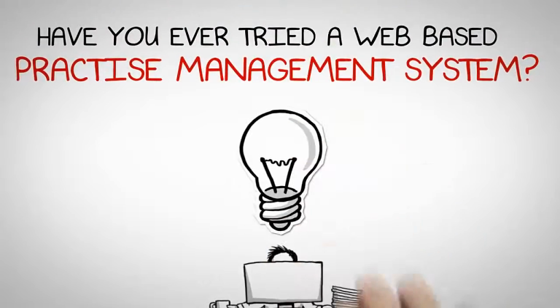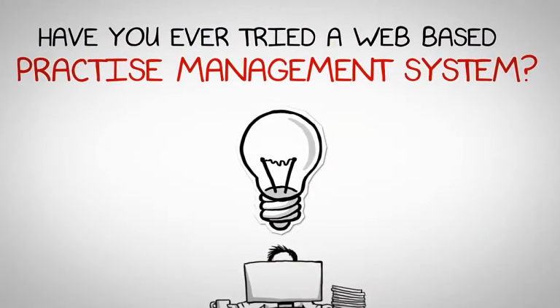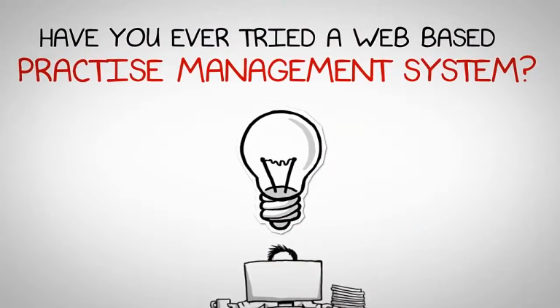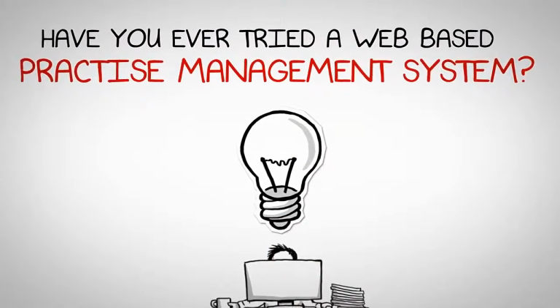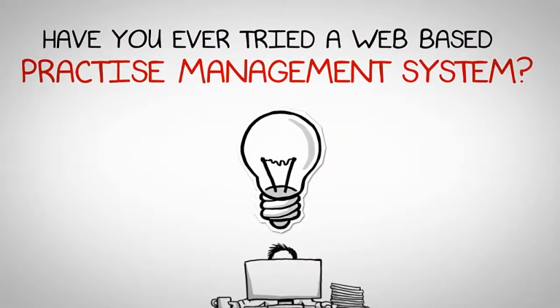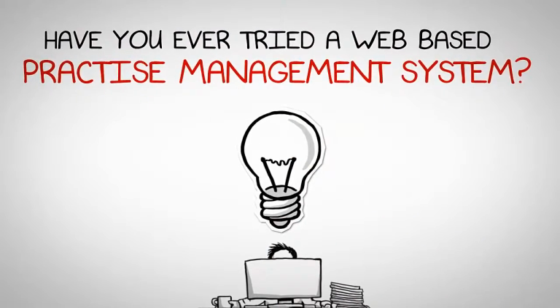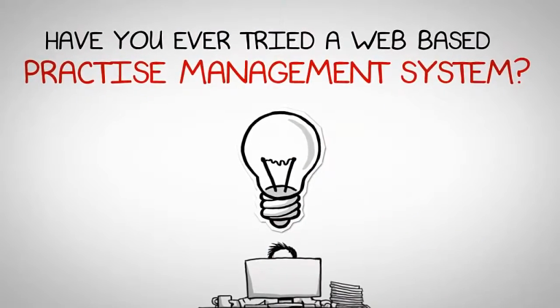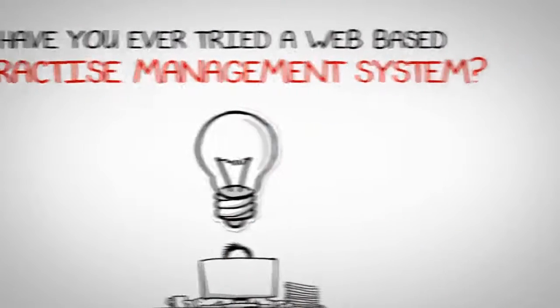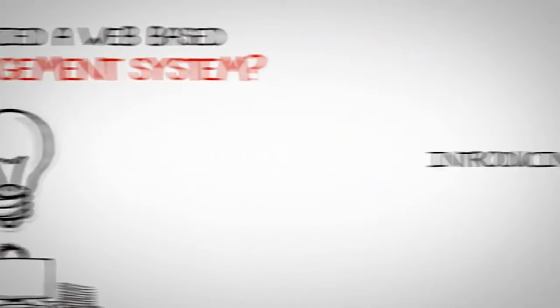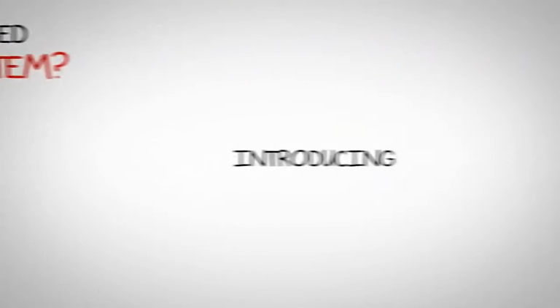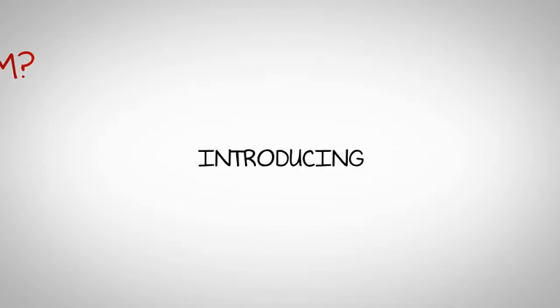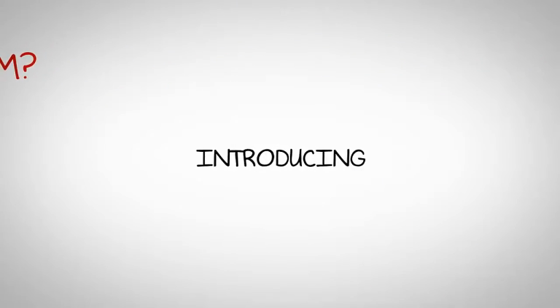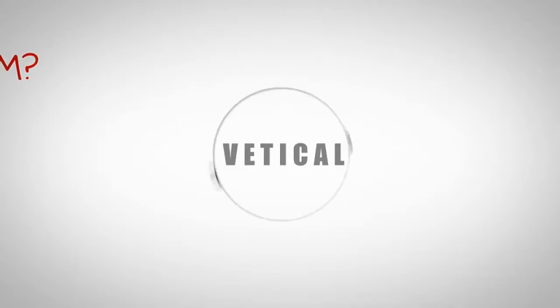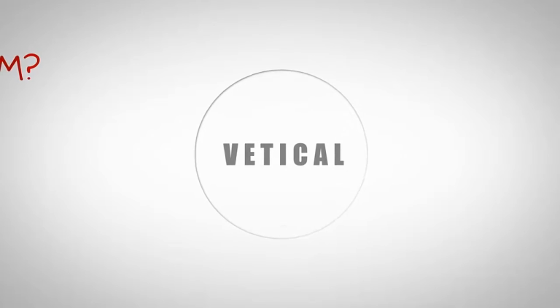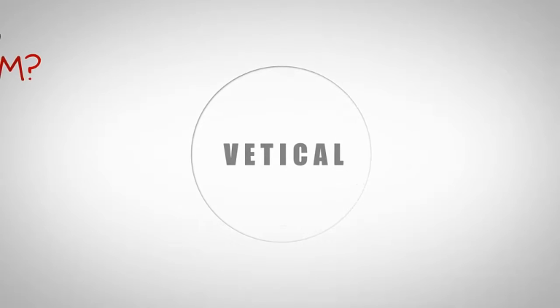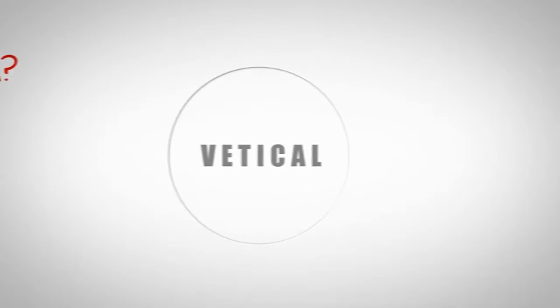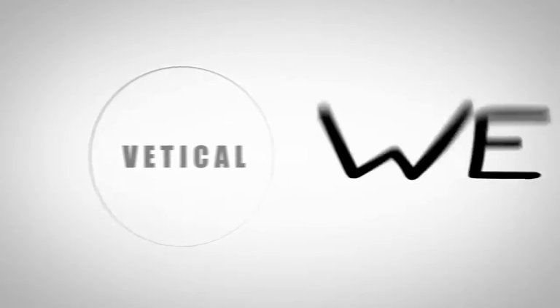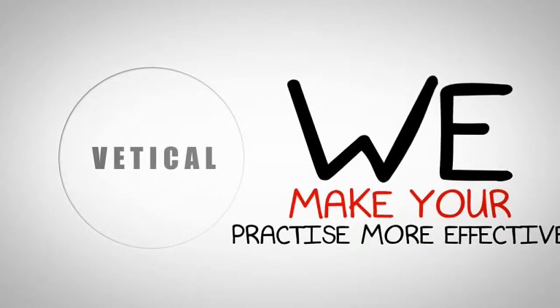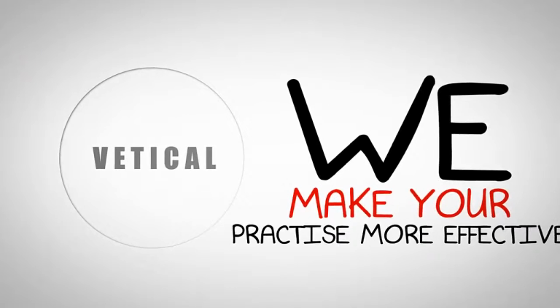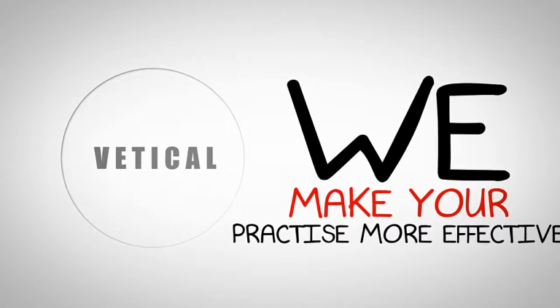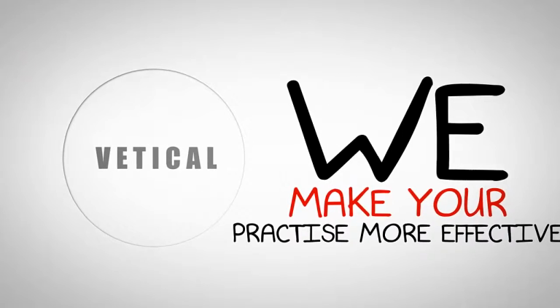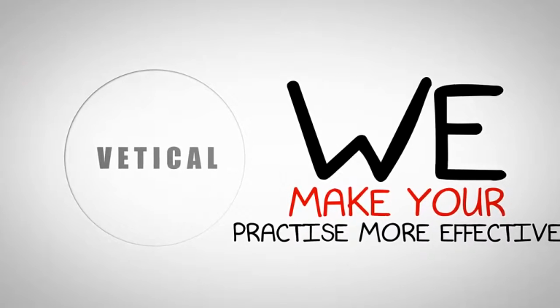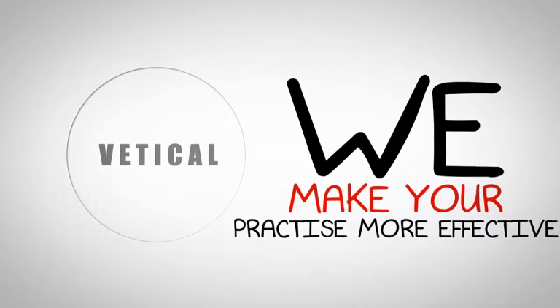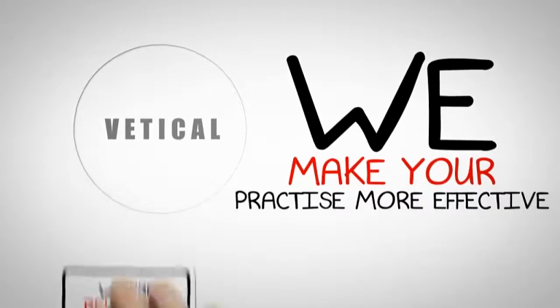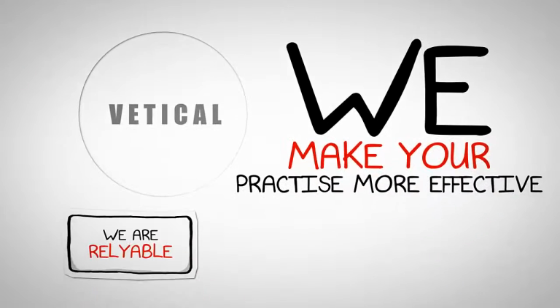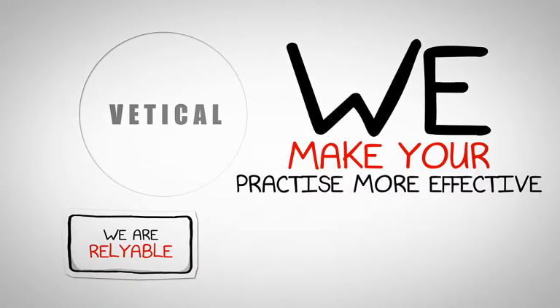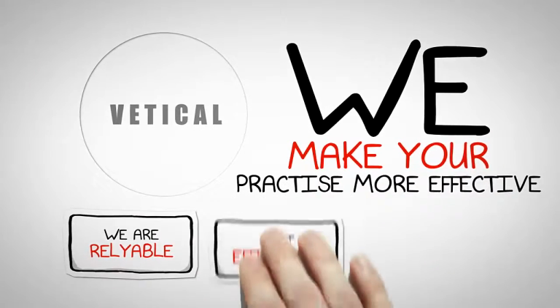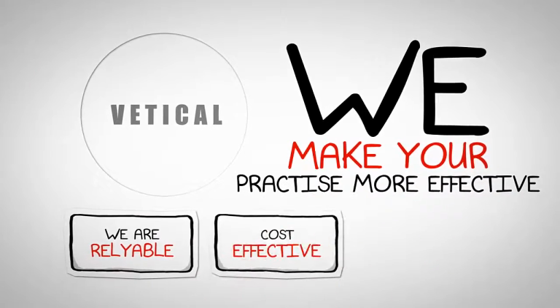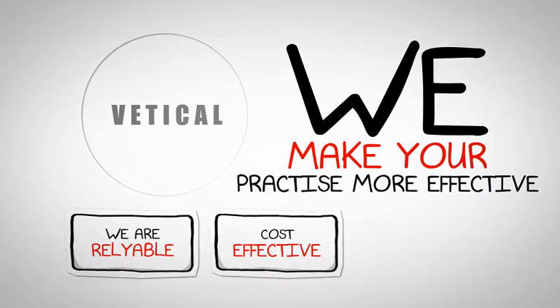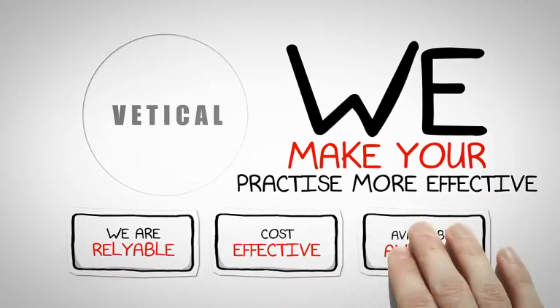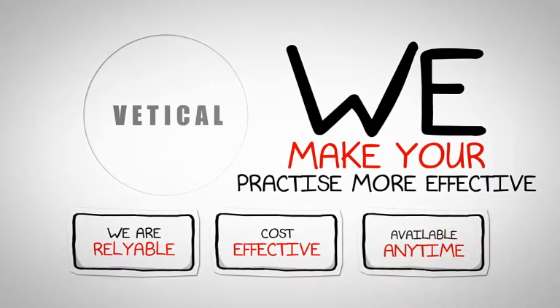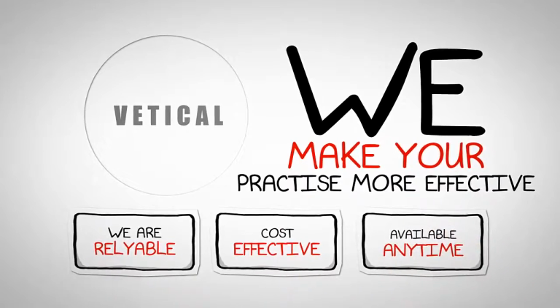Have you ever tried a web-based practice management system? That is why Veticle are here for you. We make your practice more effective. We are reliable, cost-effective, and available anytime.